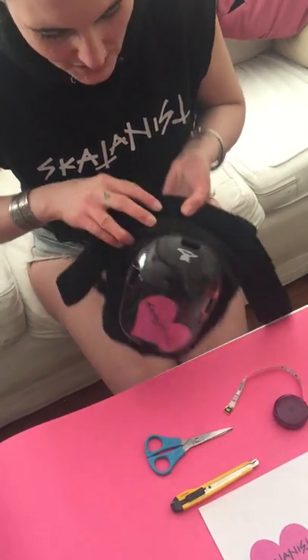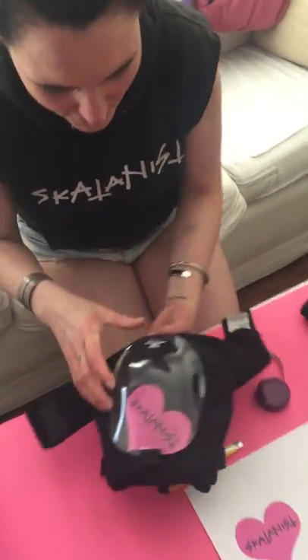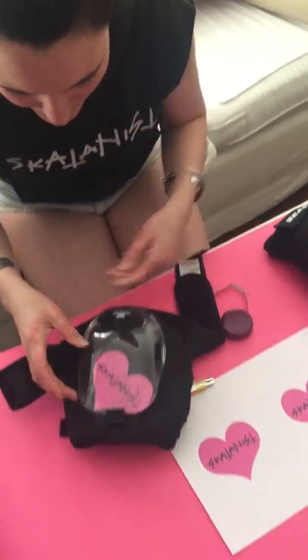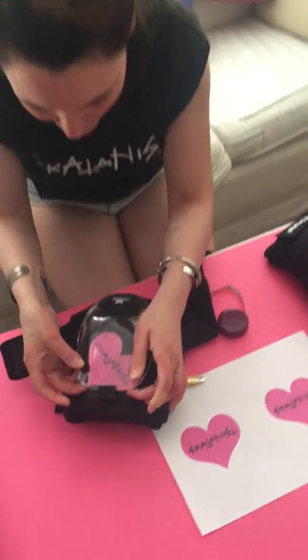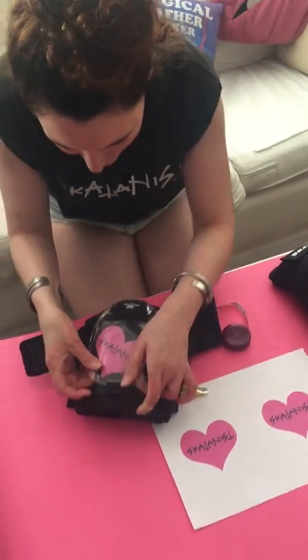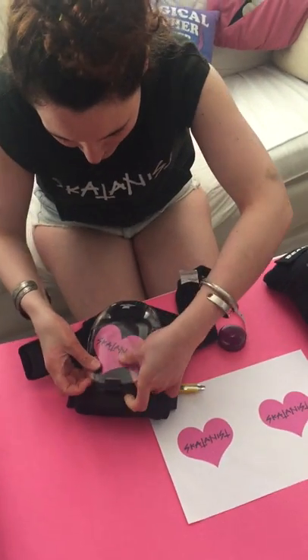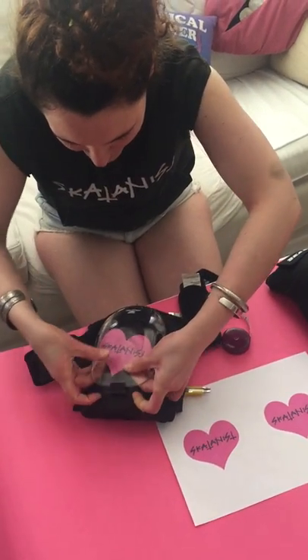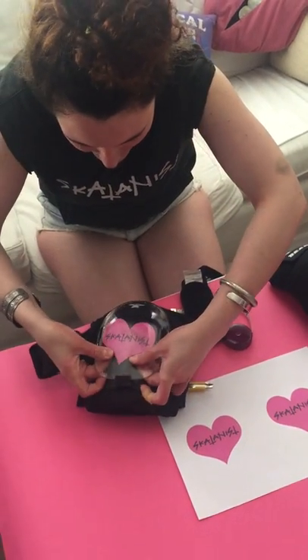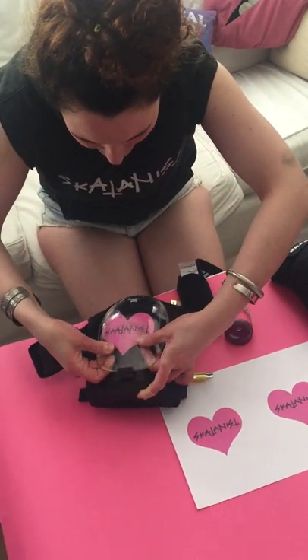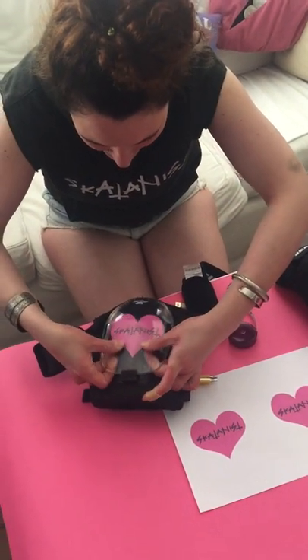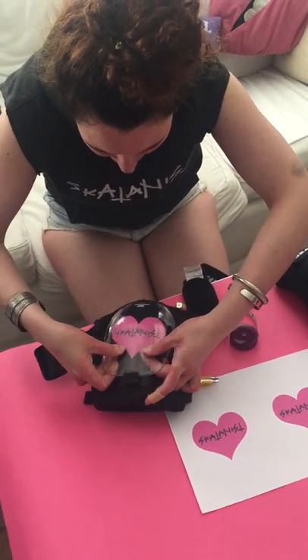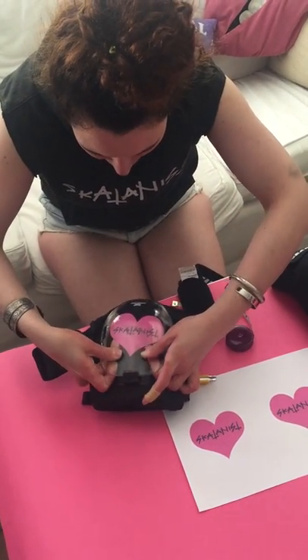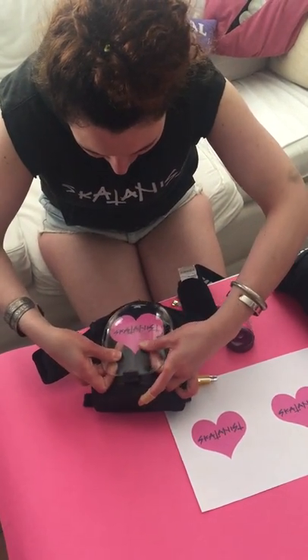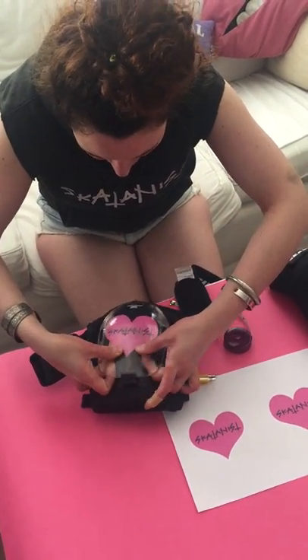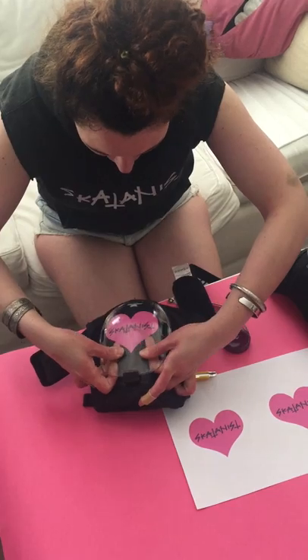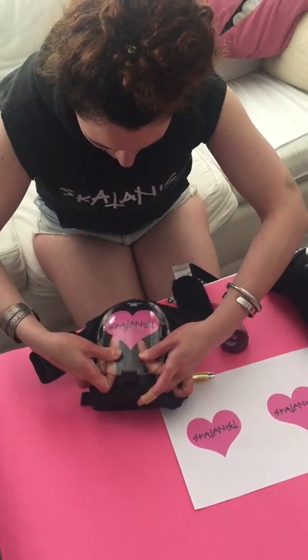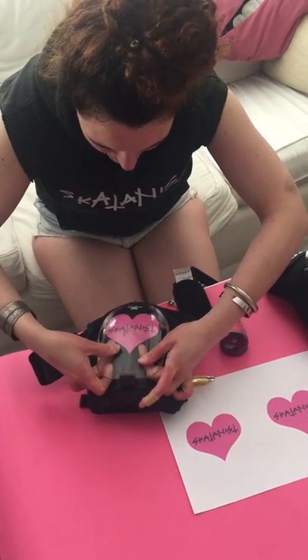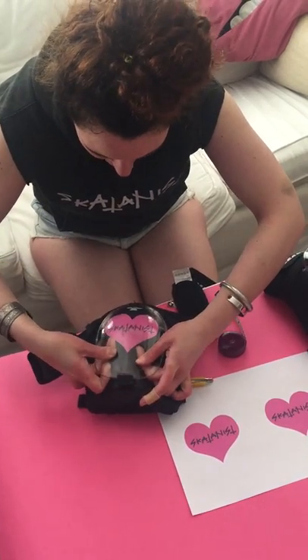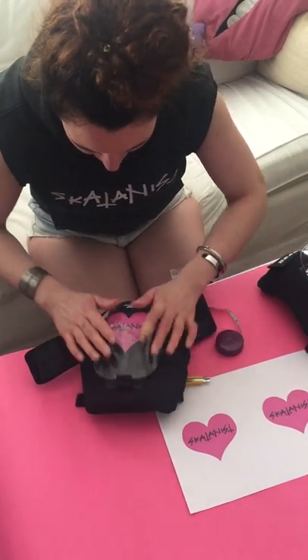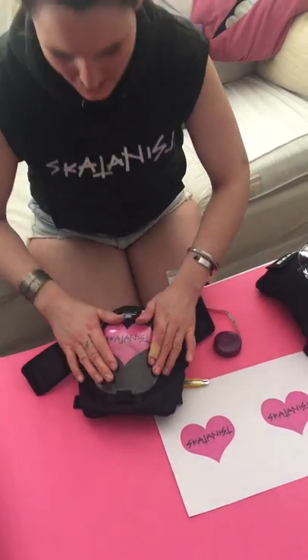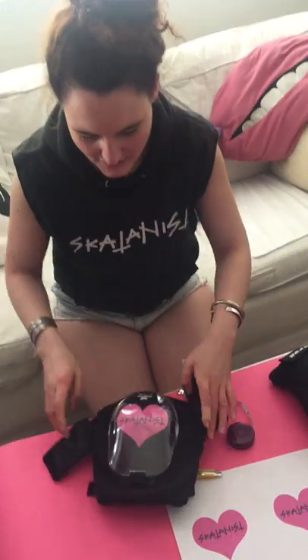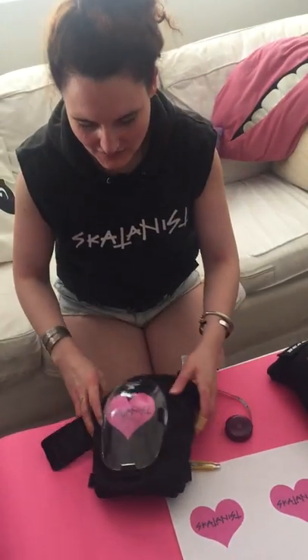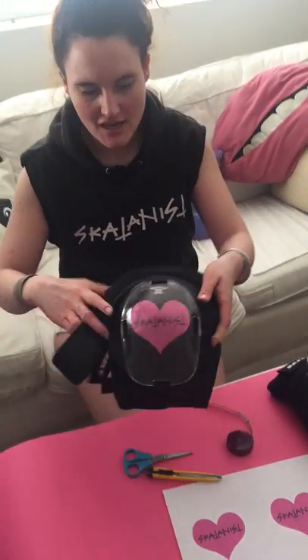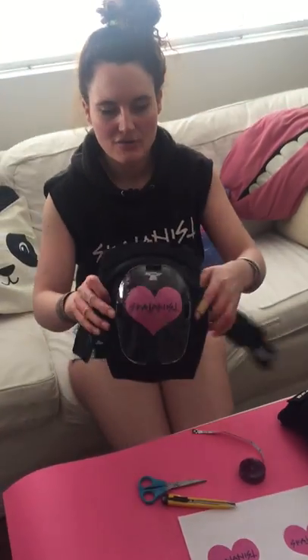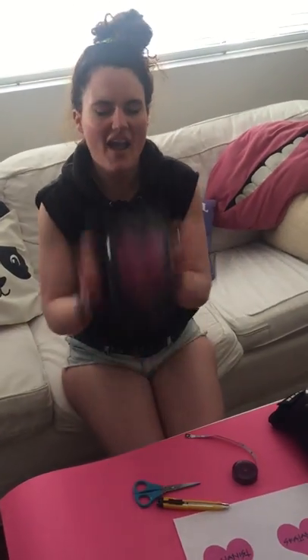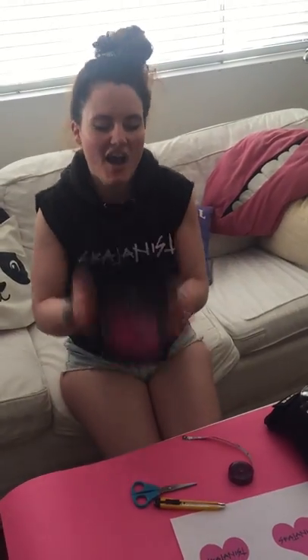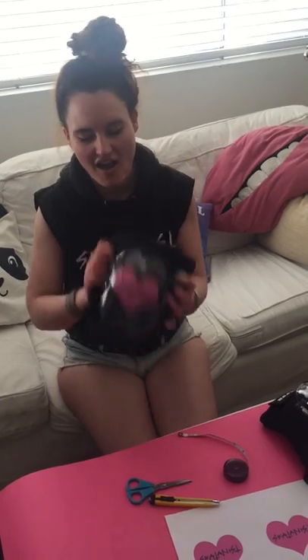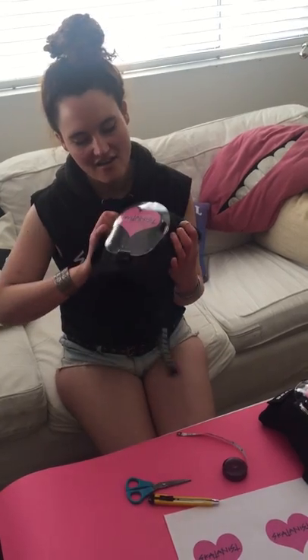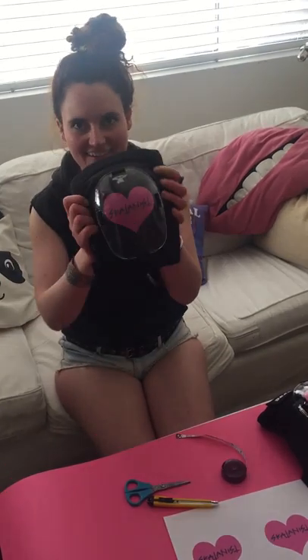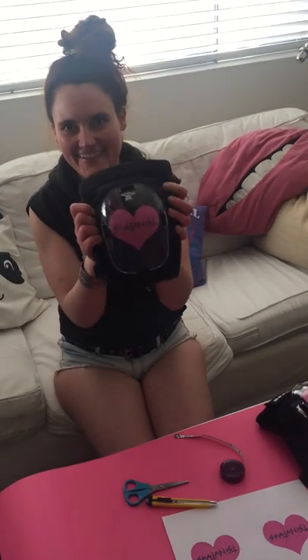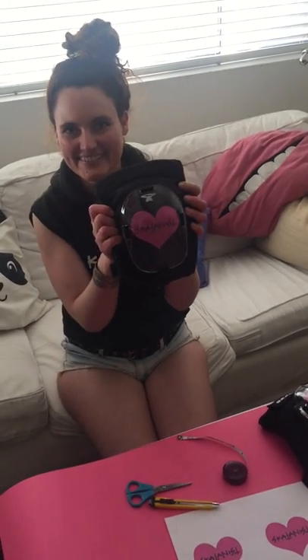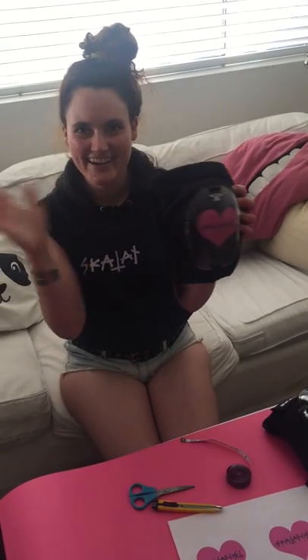Now all you need to do is place it in the right spot where you want it. Here we go — and Daddy's gonna stay forever. Bye!